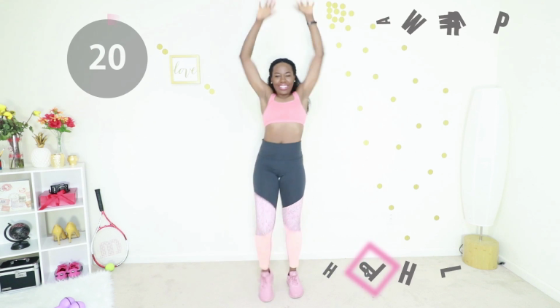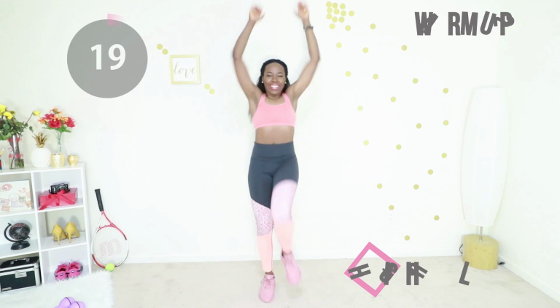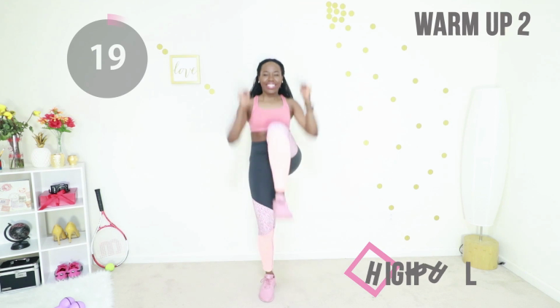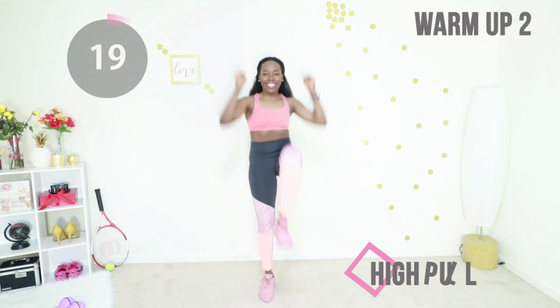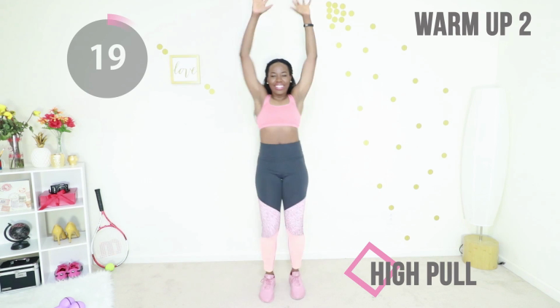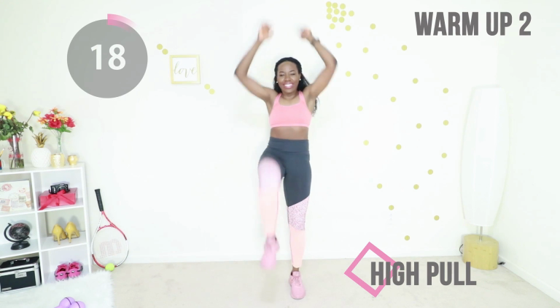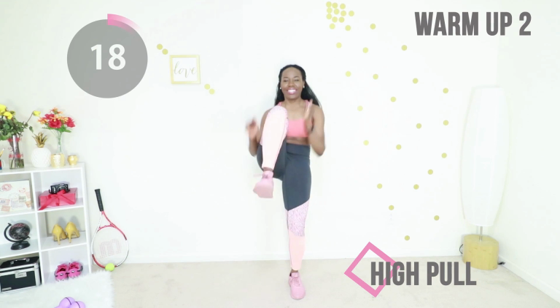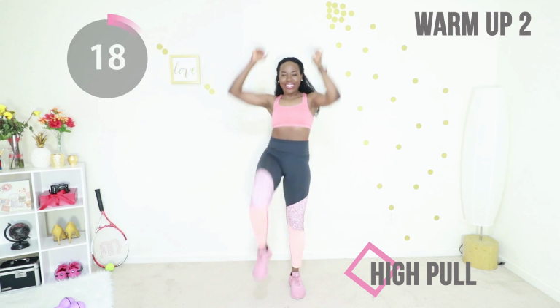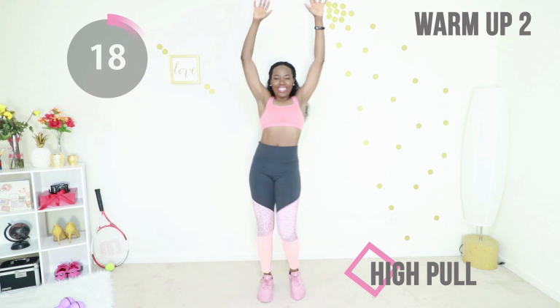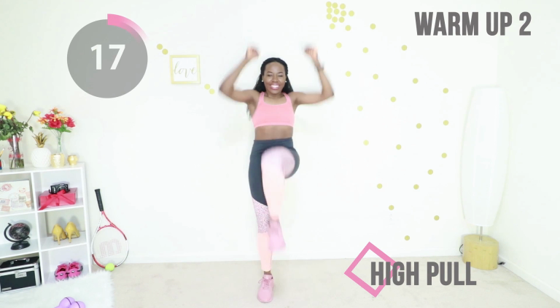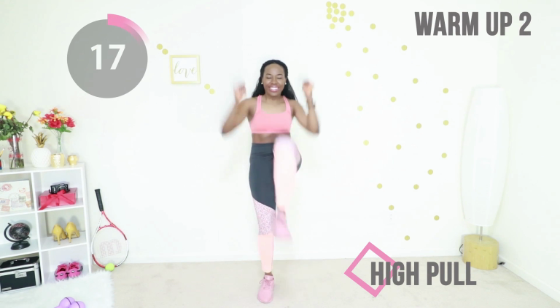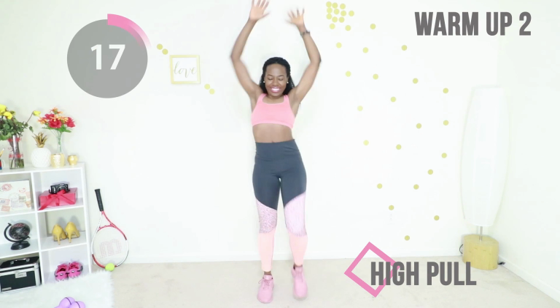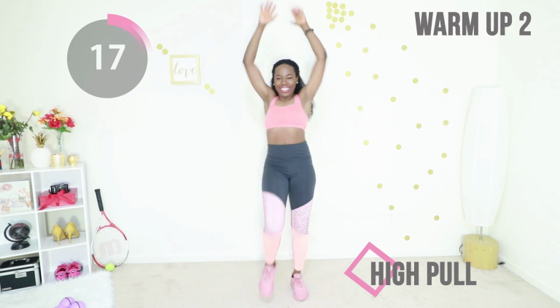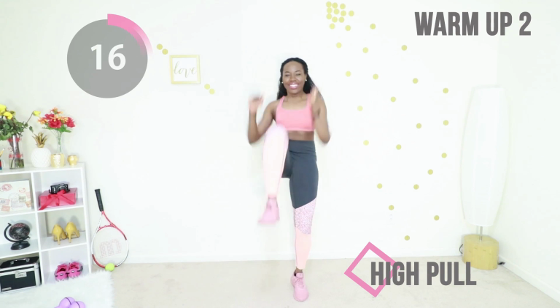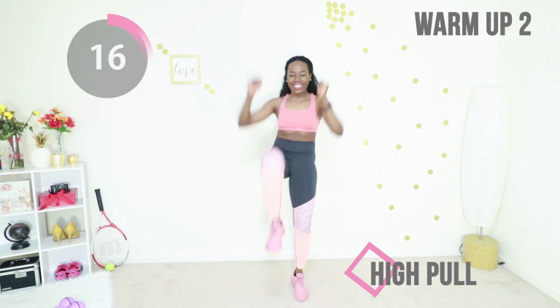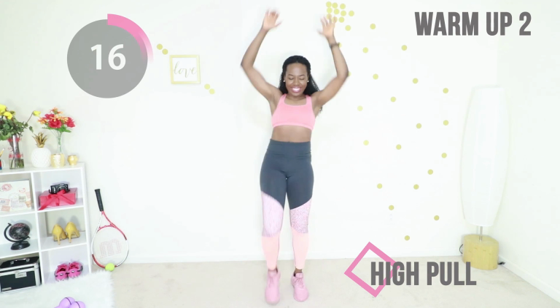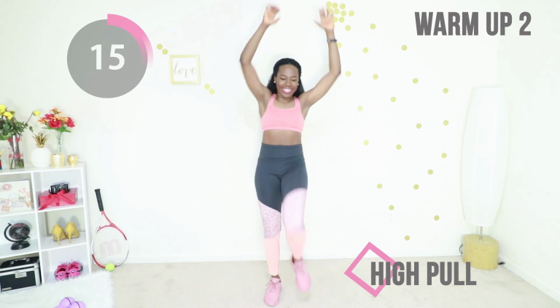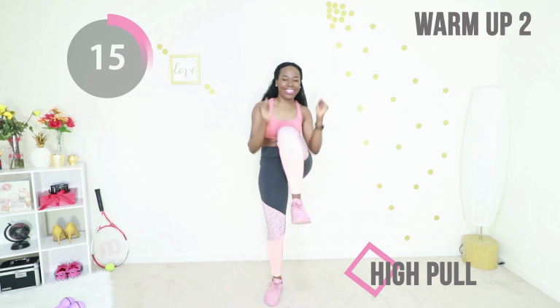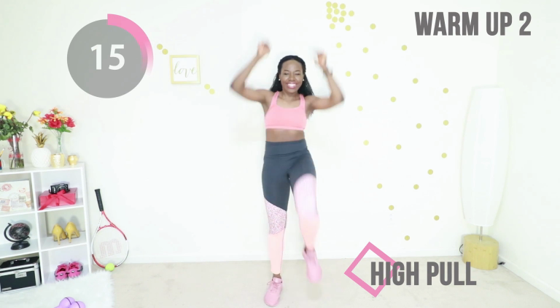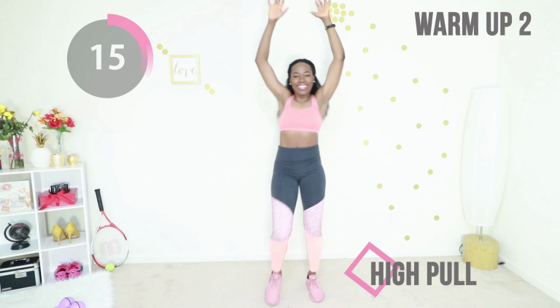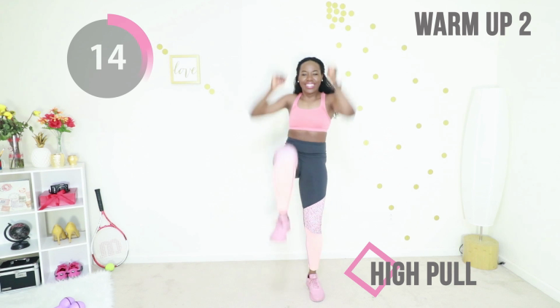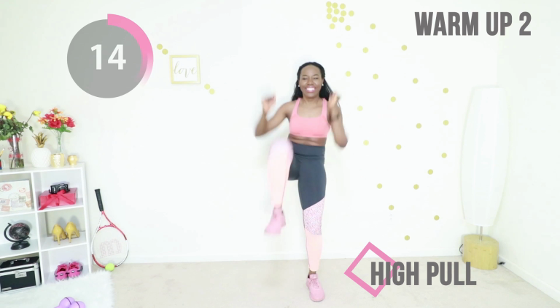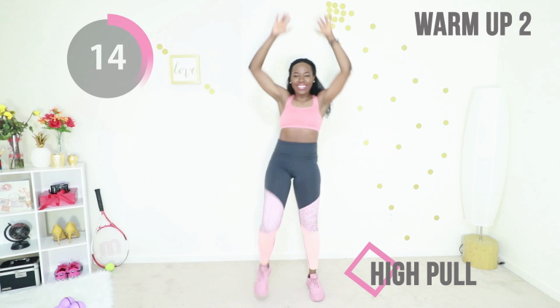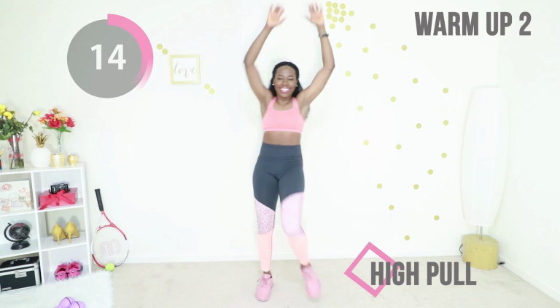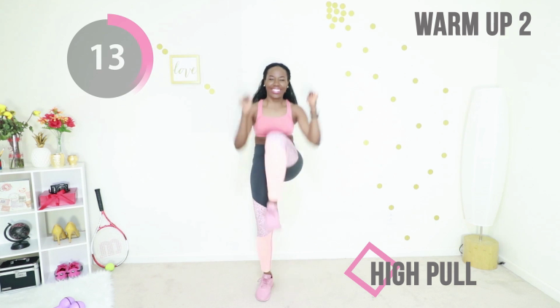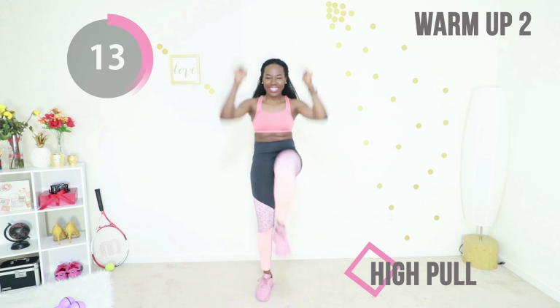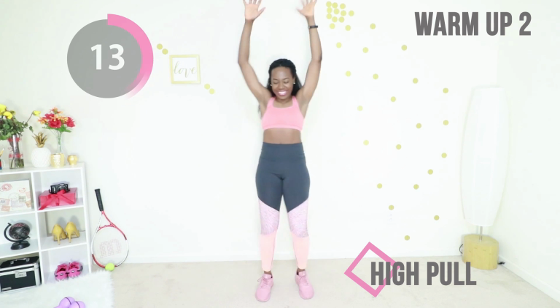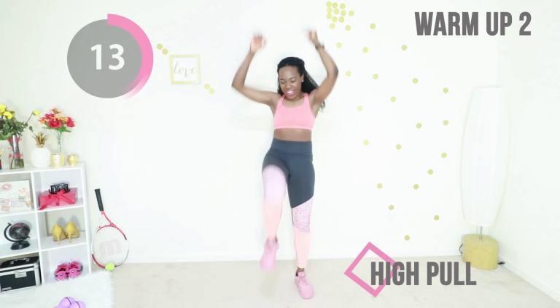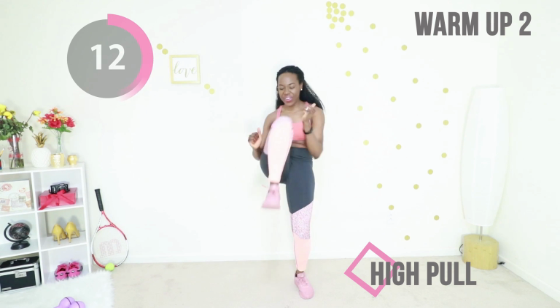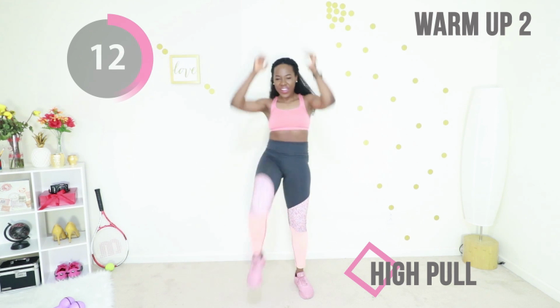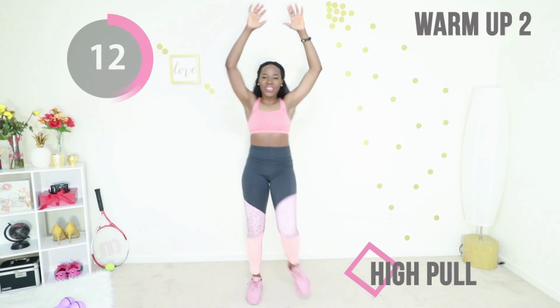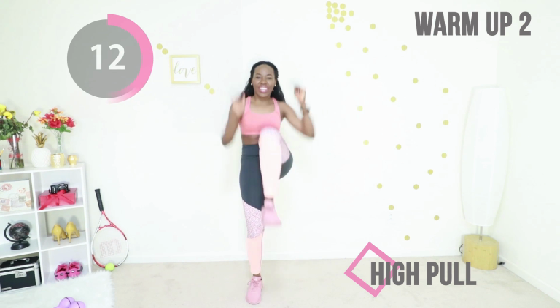You're going to just pretend you're pulling something from the ceiling and raise your knee as high as you can. Make sure your core is tight — that's what's going to help you maintain your balance.